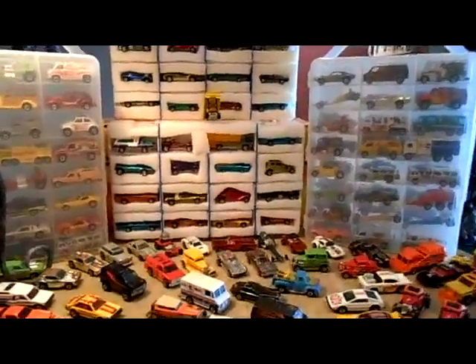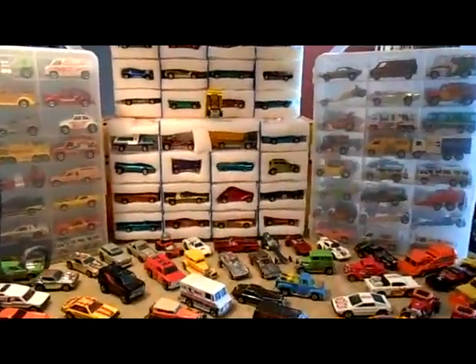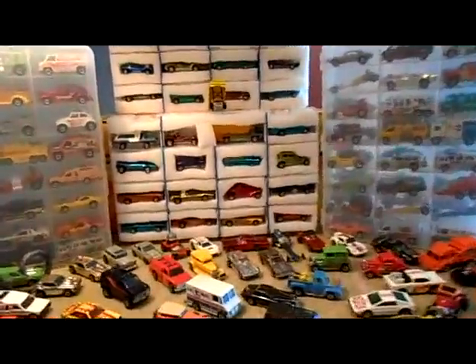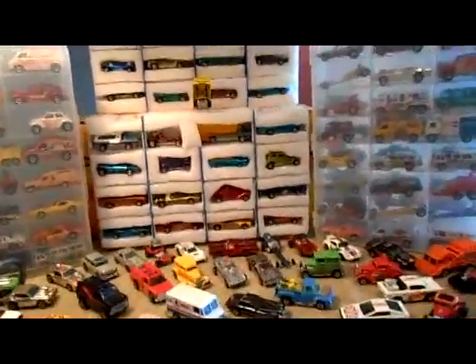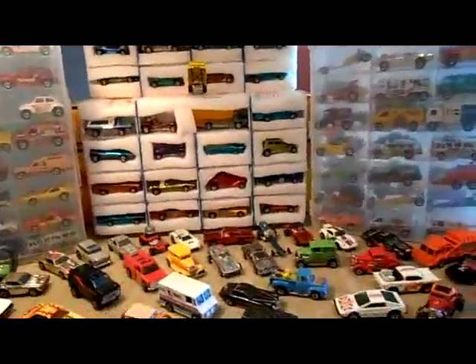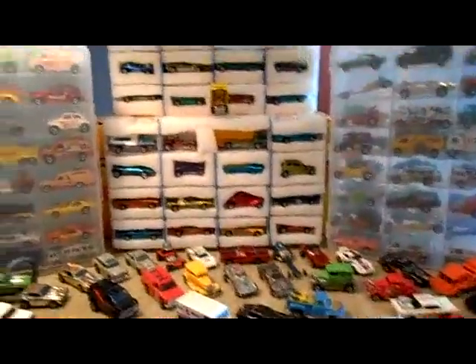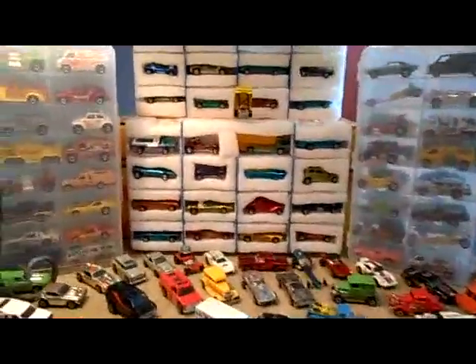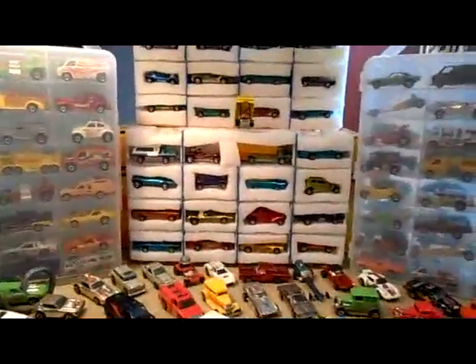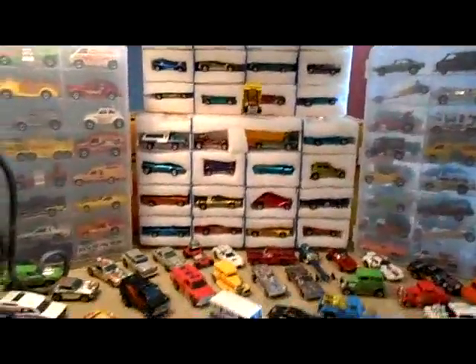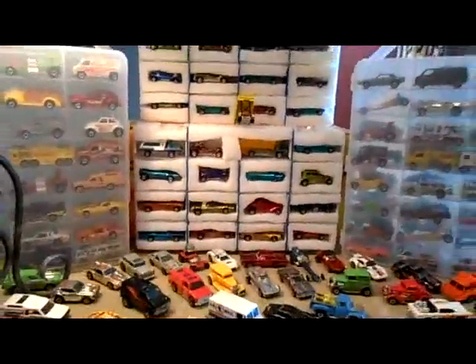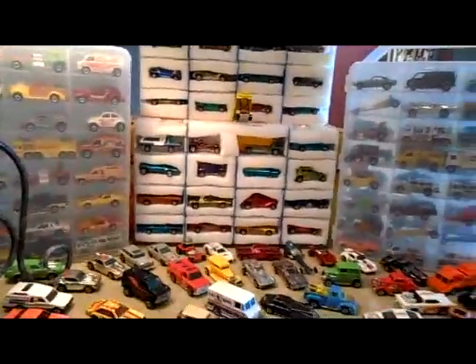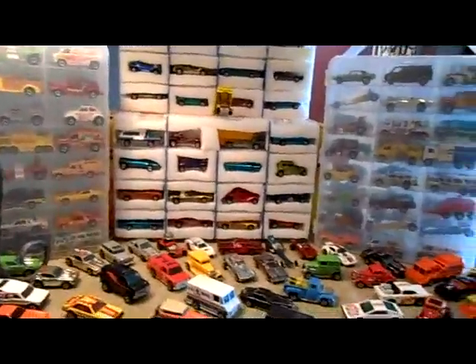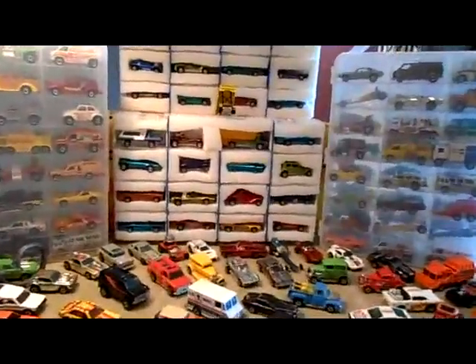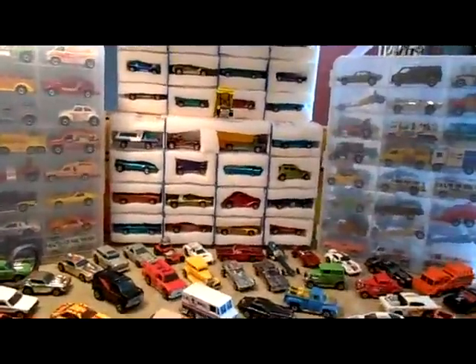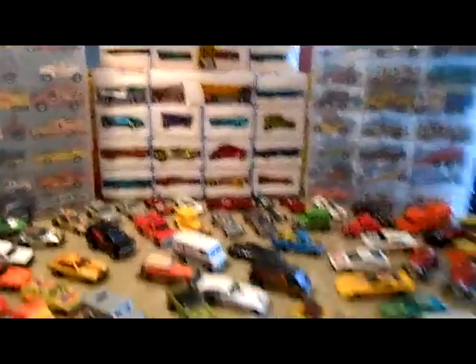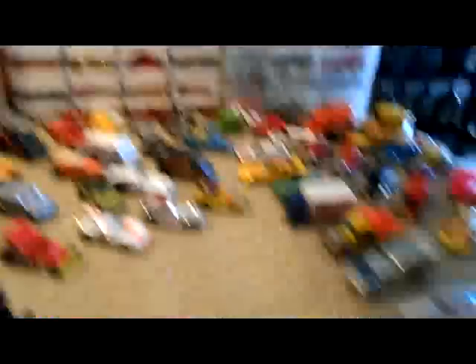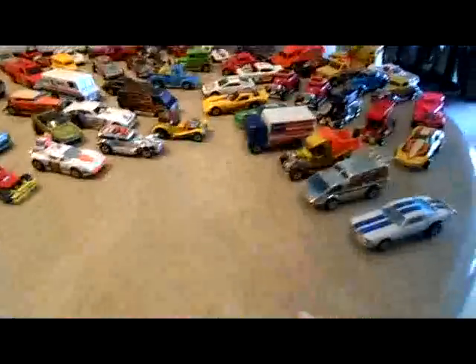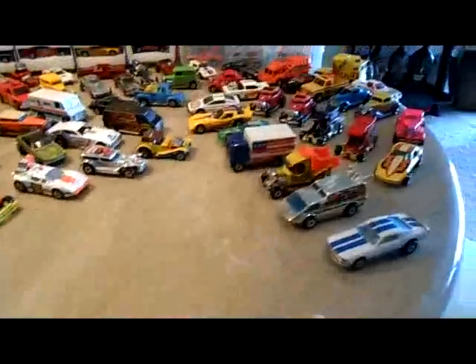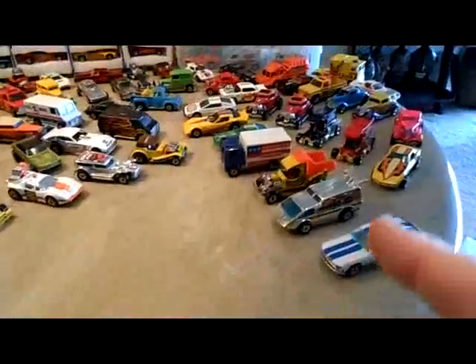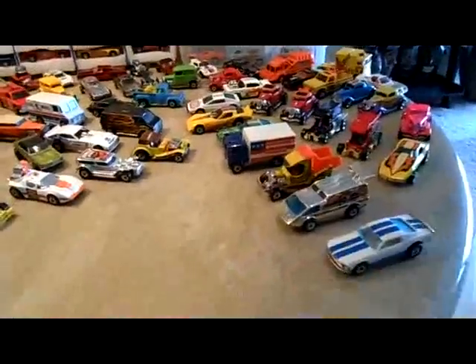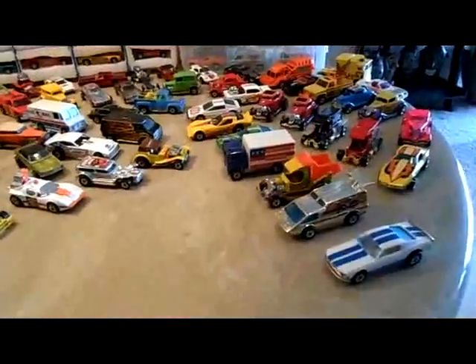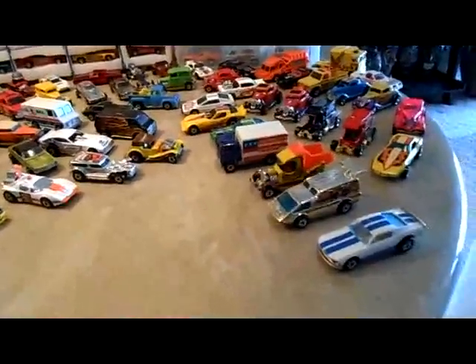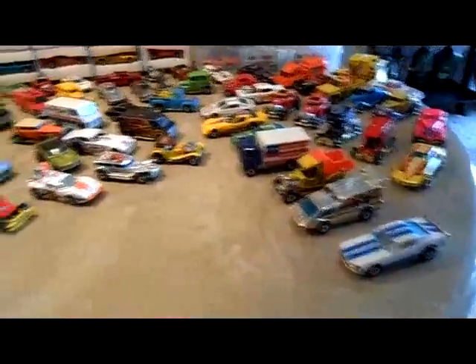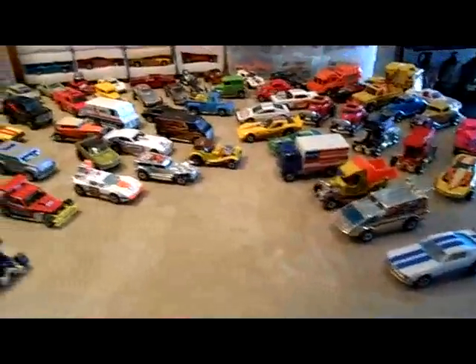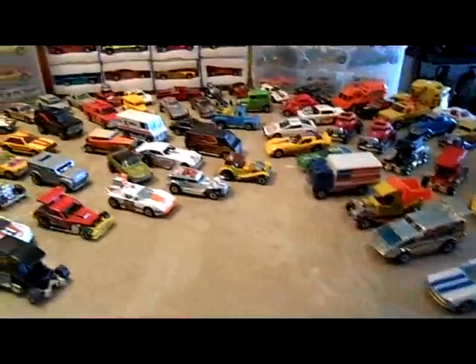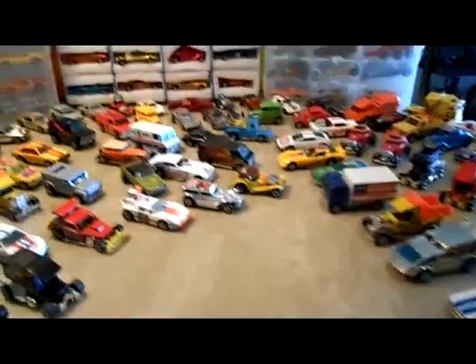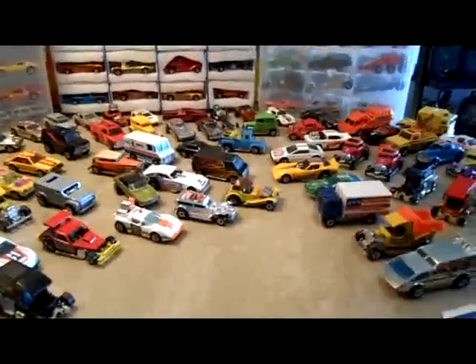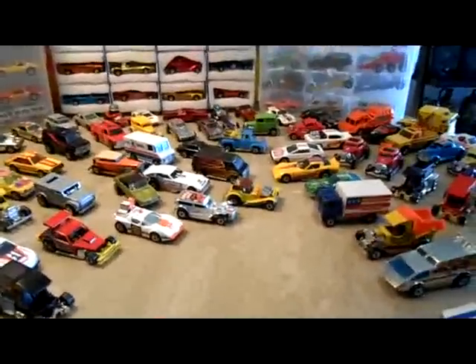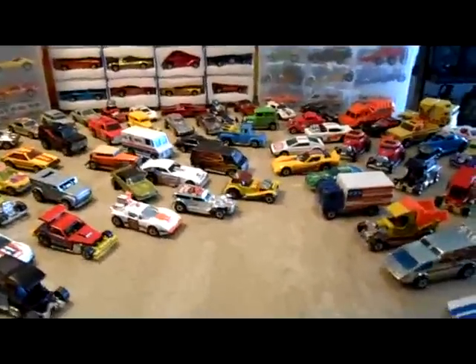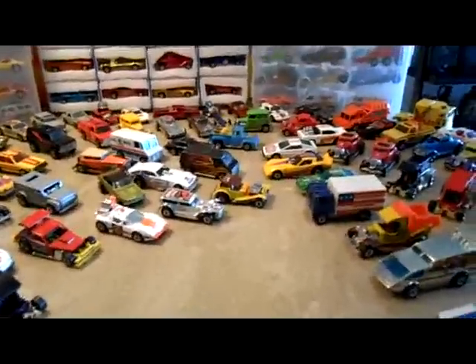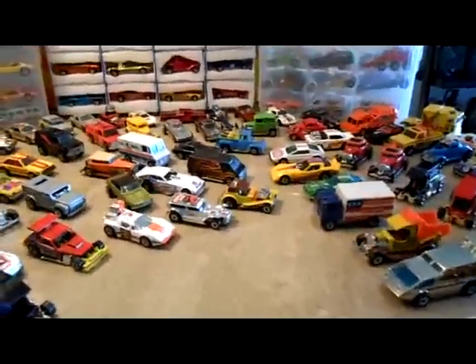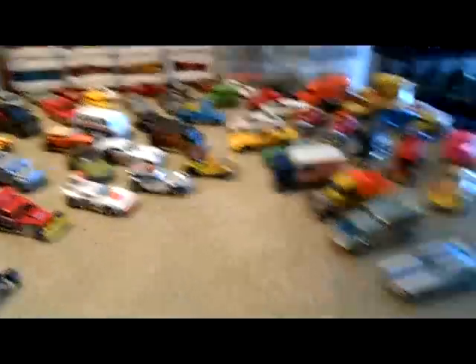What up YouTube? DragBust Dave back with another video. I just got done showing these black walls to you and I was really happy with that lot.